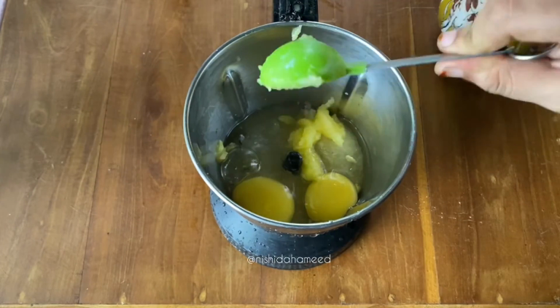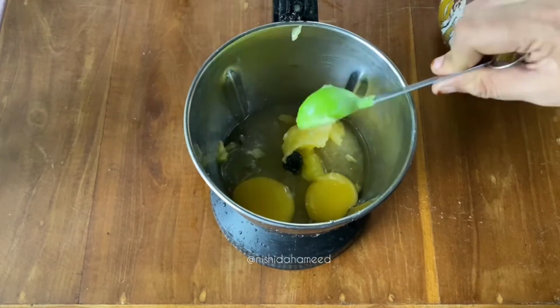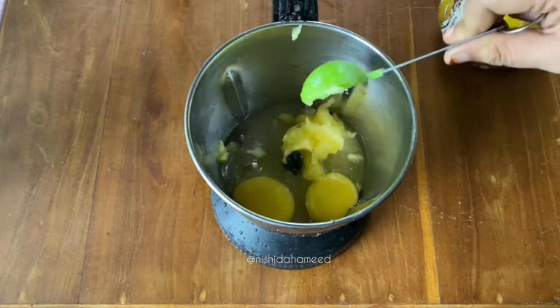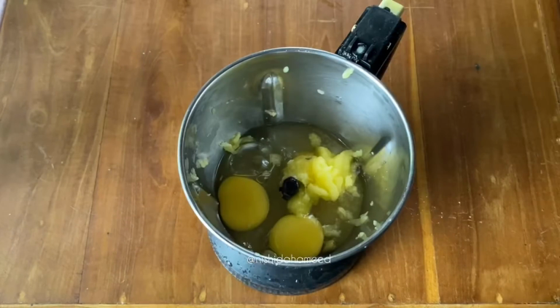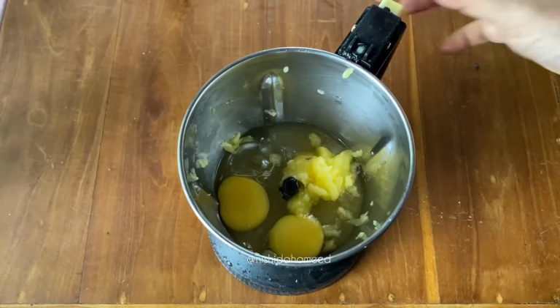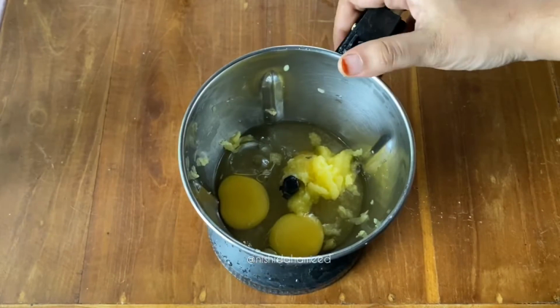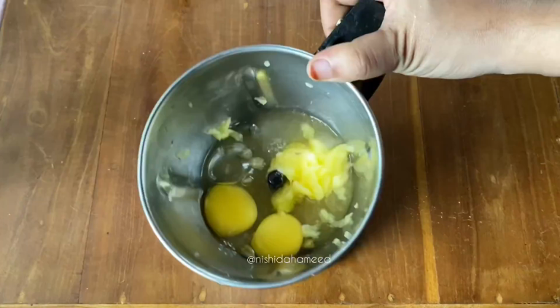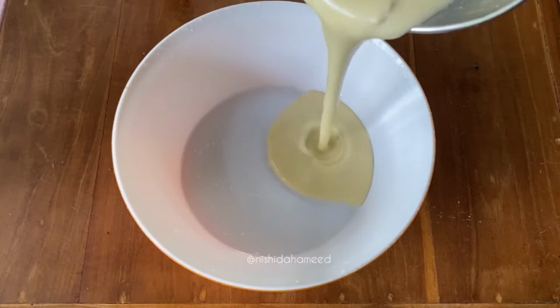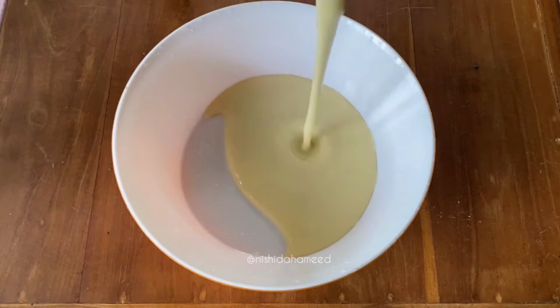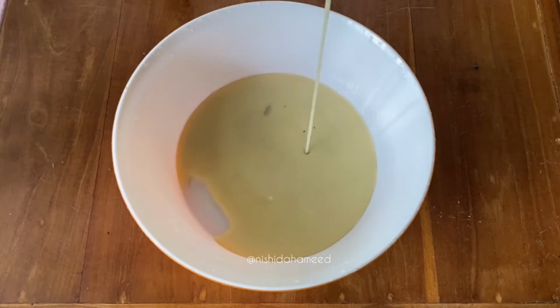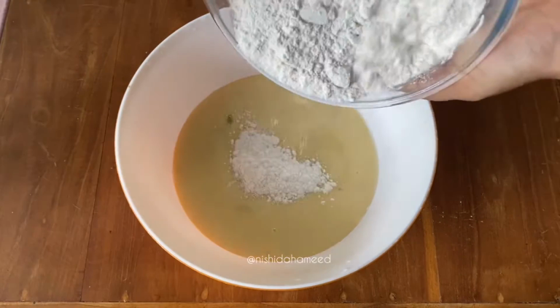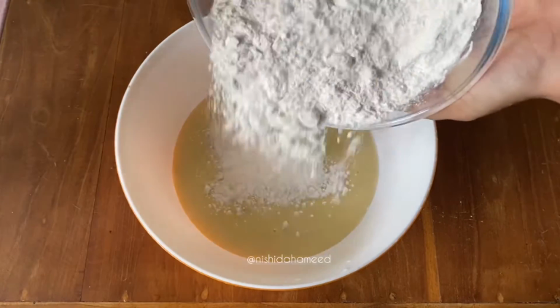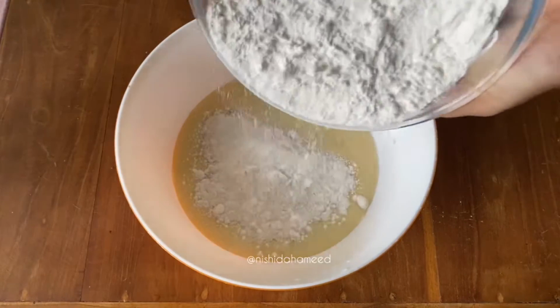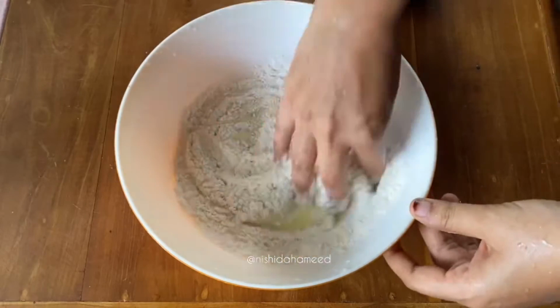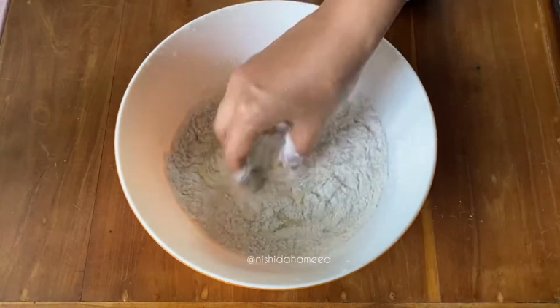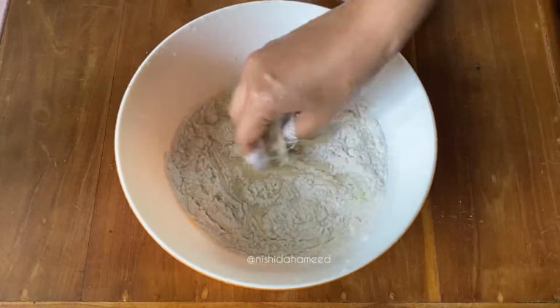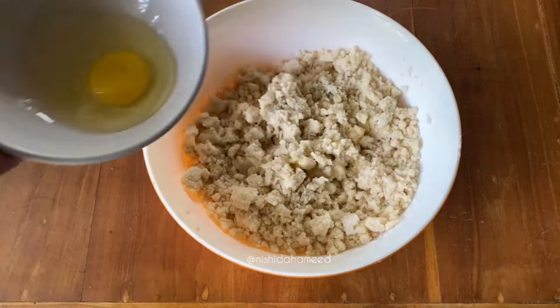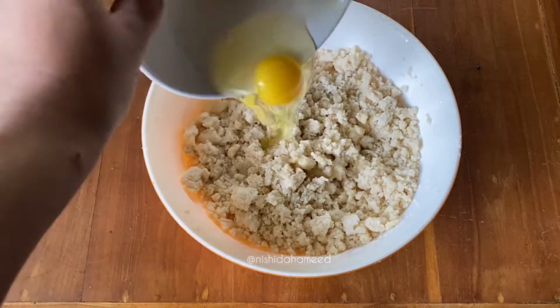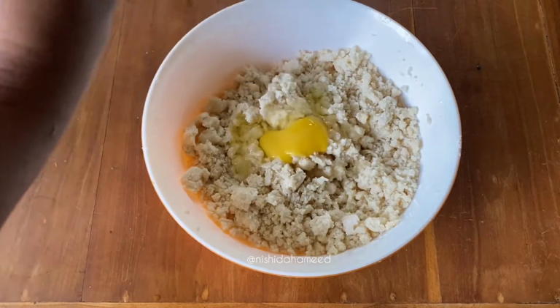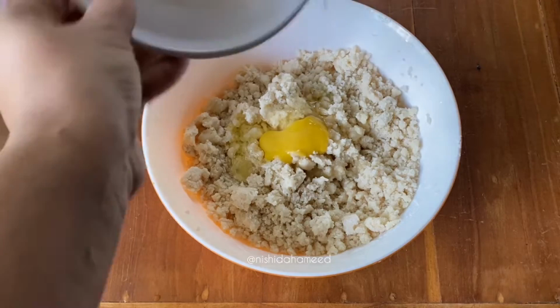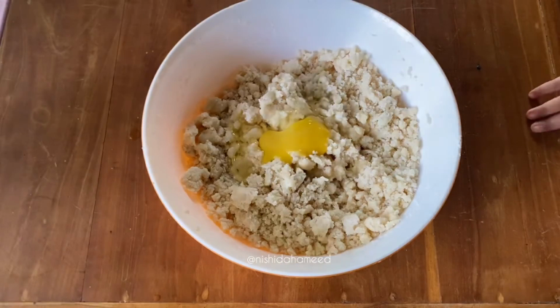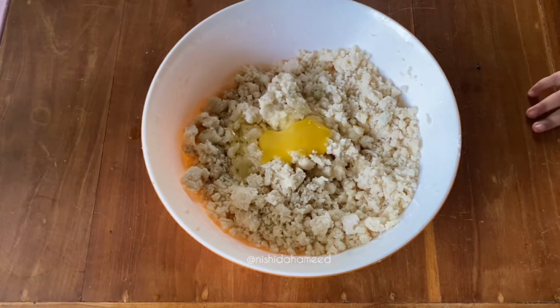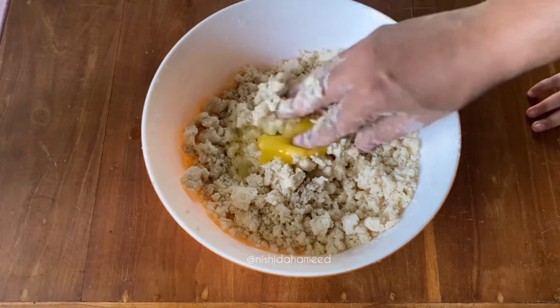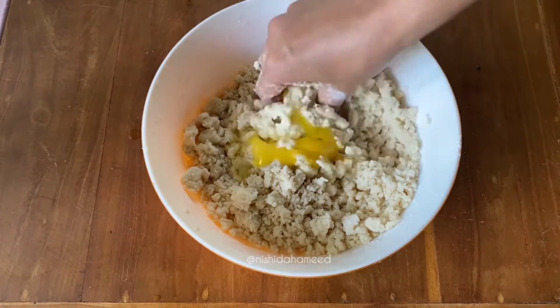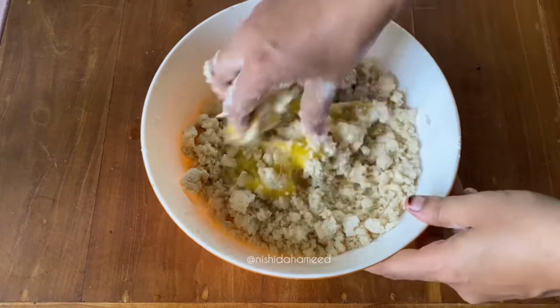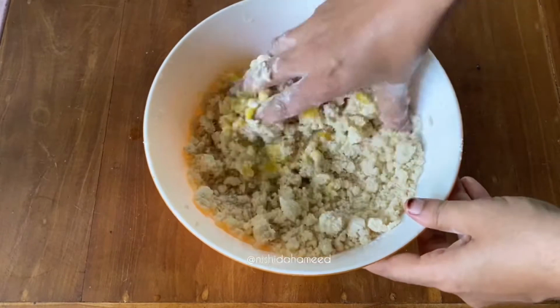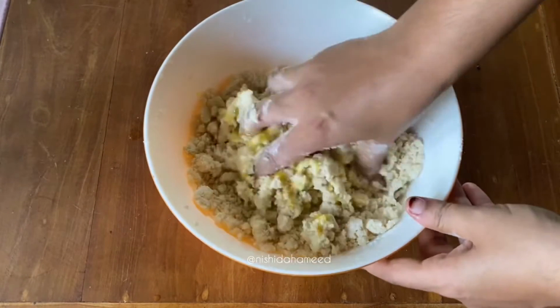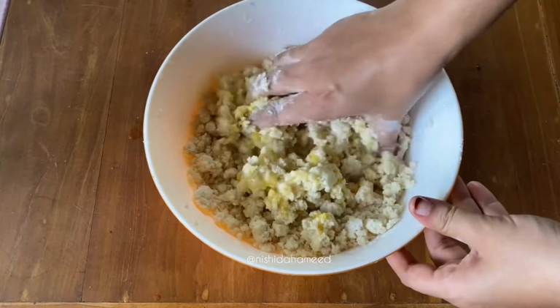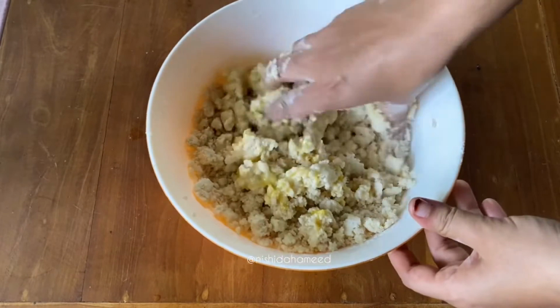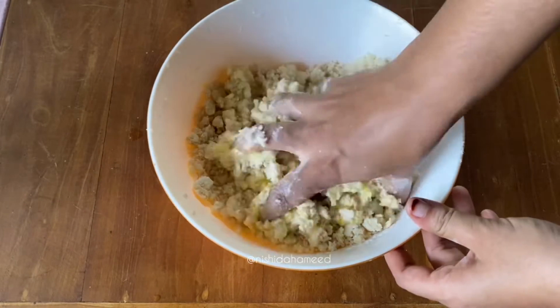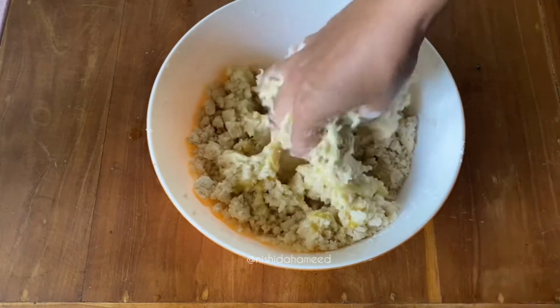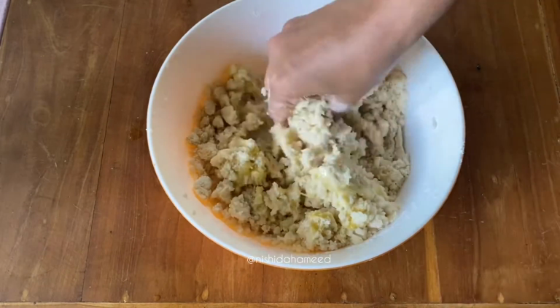I will blend it. I will add the mixture. I will add a little bit of the mixture and adjust it.